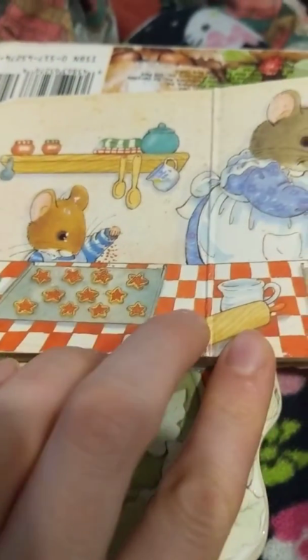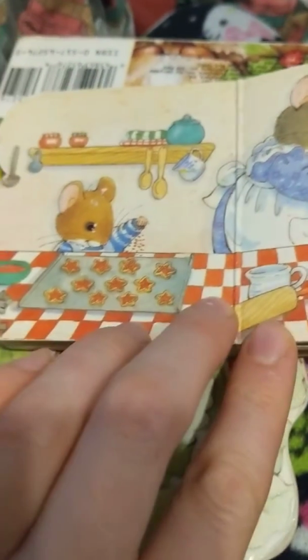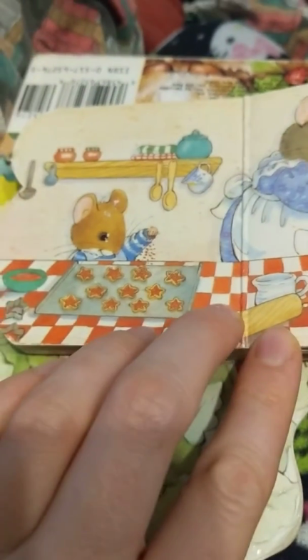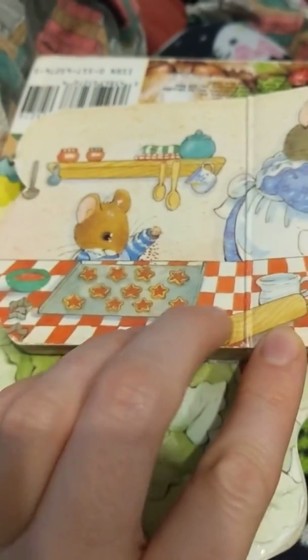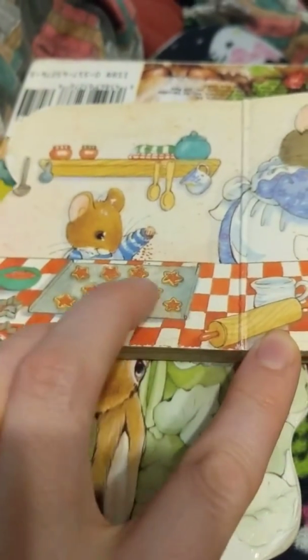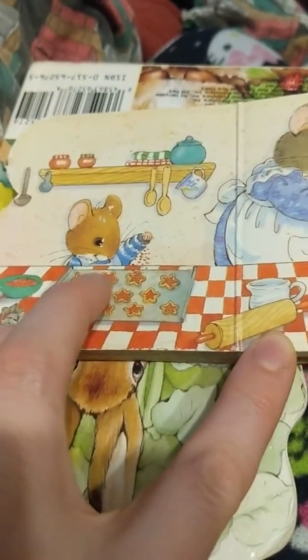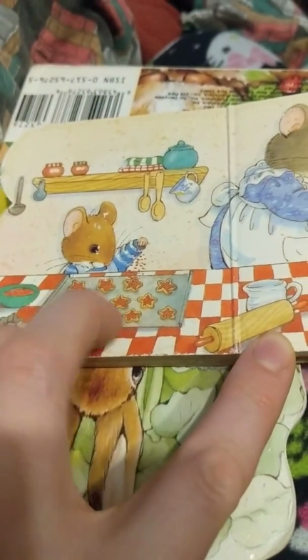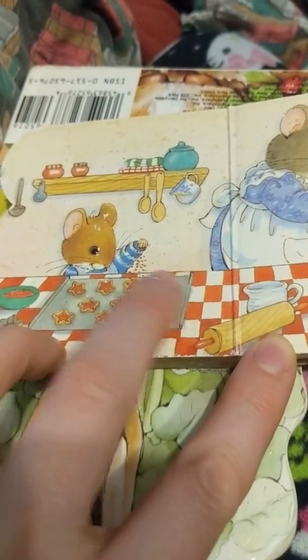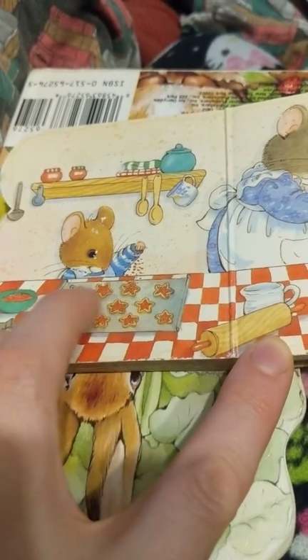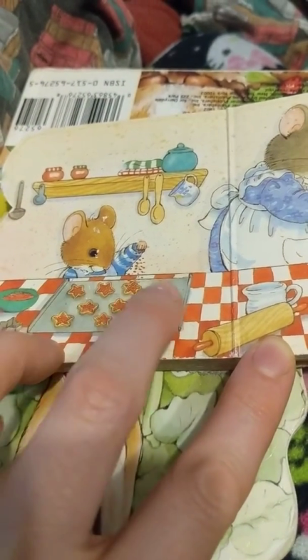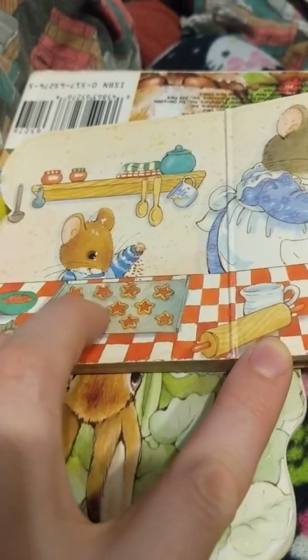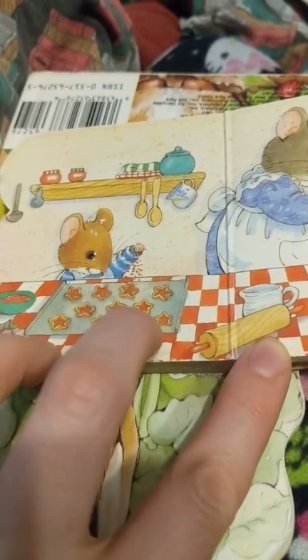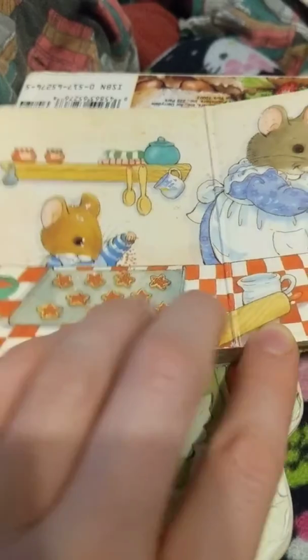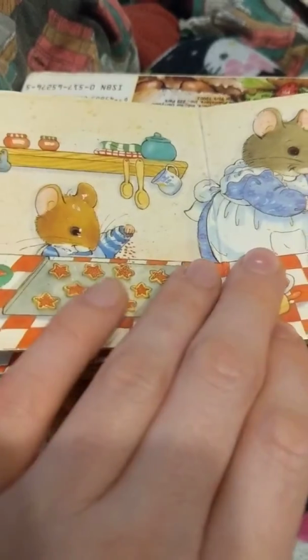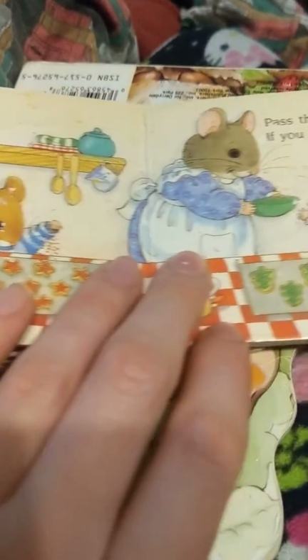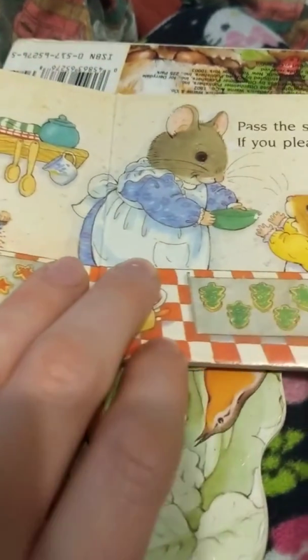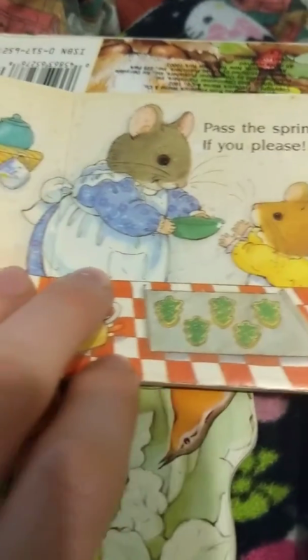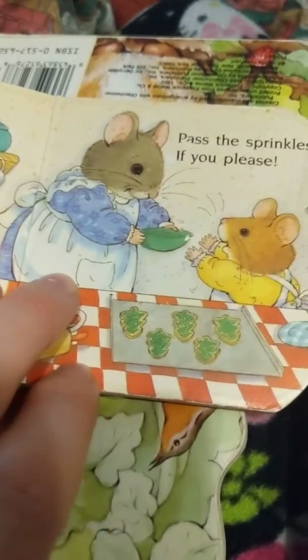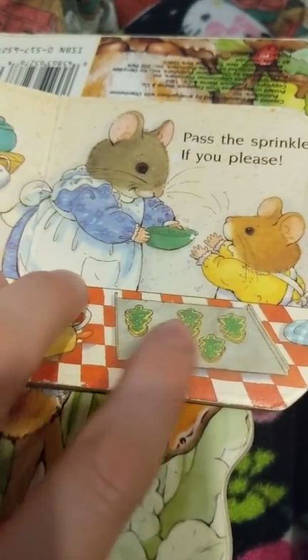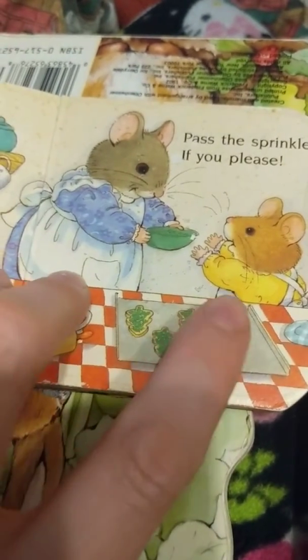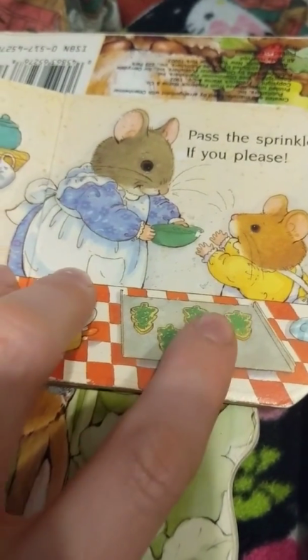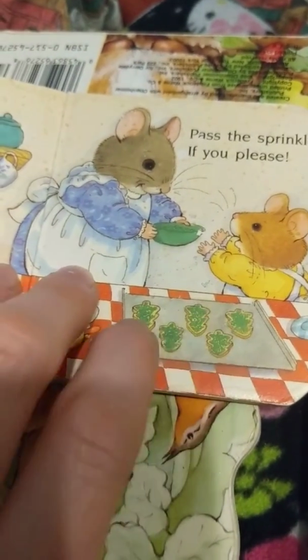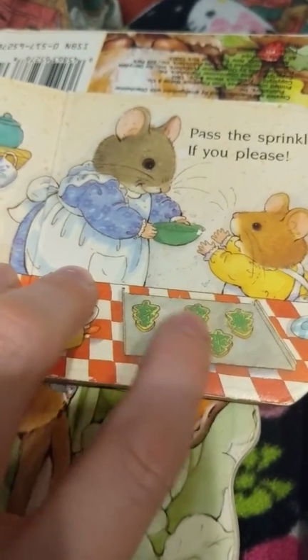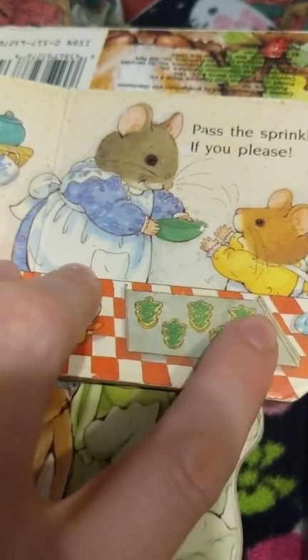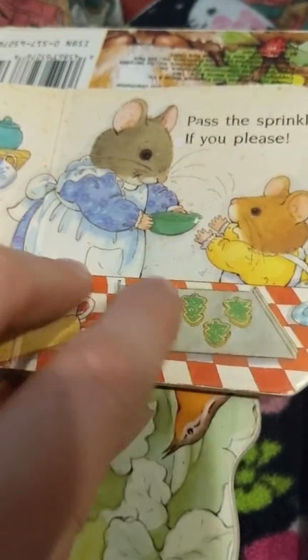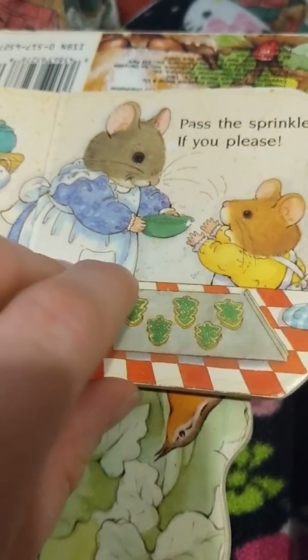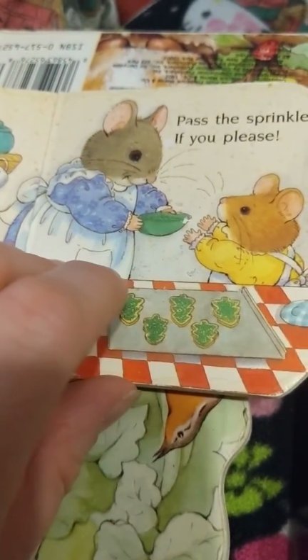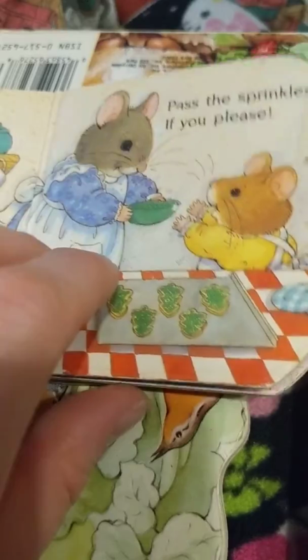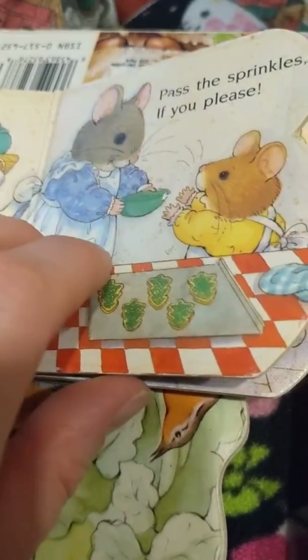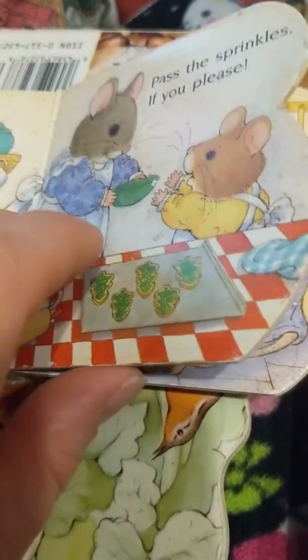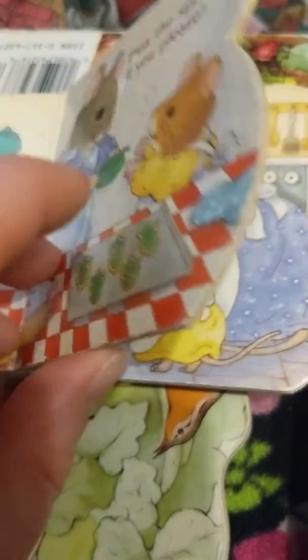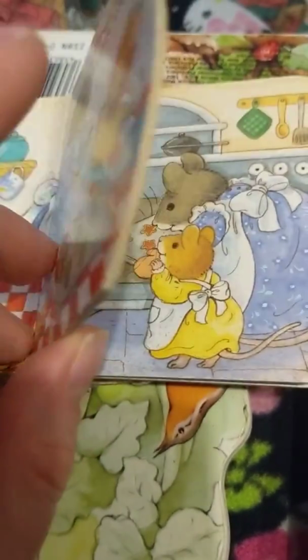Now he's sprinkling. His Mommy gave him red sprinkles and he's sprinkling the red sprinkles on his cookies. And she gave the other mousey green sprinkles and she sprinkled green sprinkles on her cookies. They're very helpful.